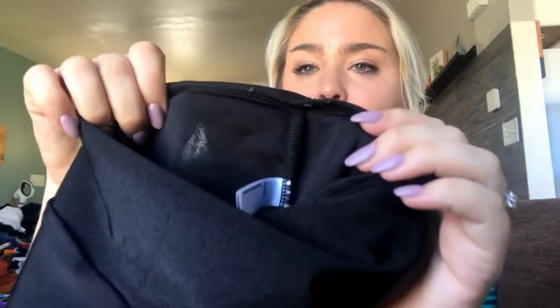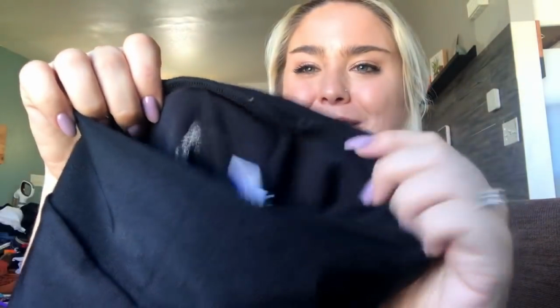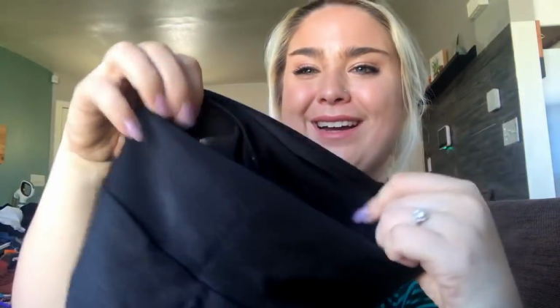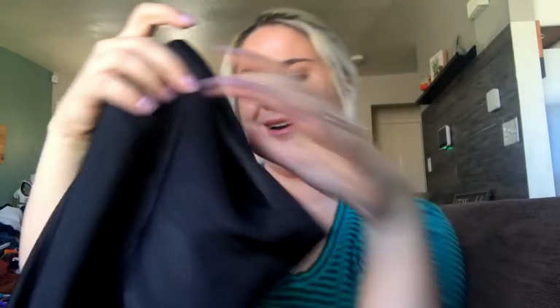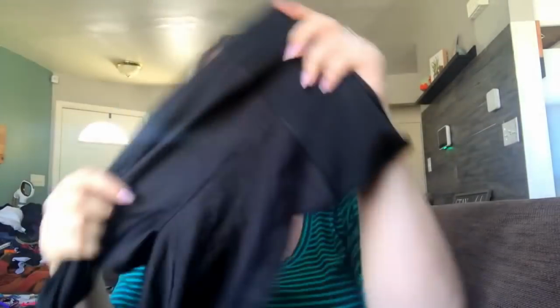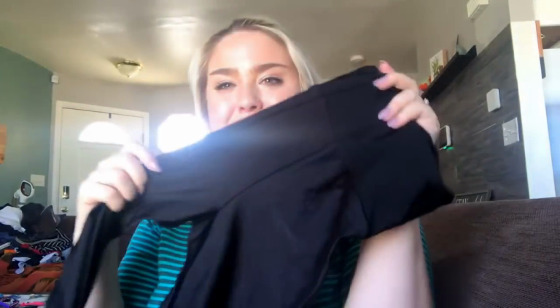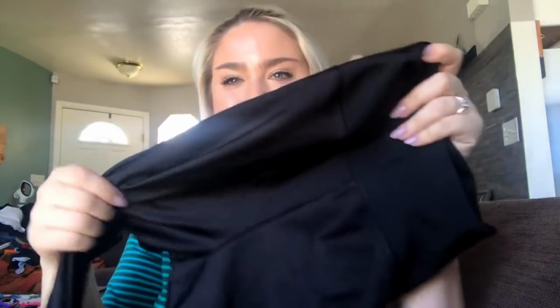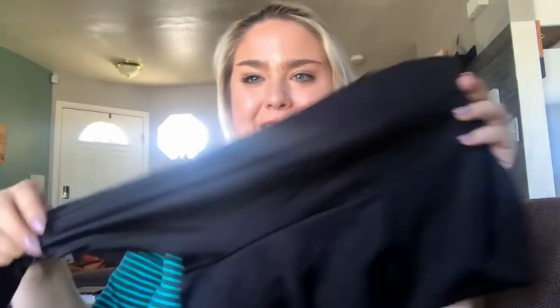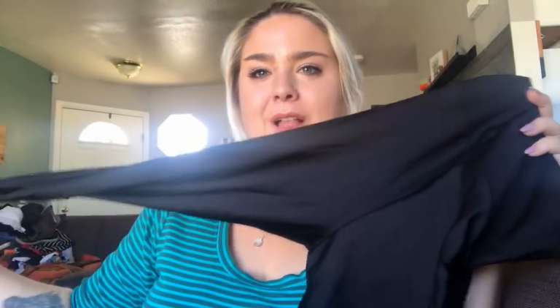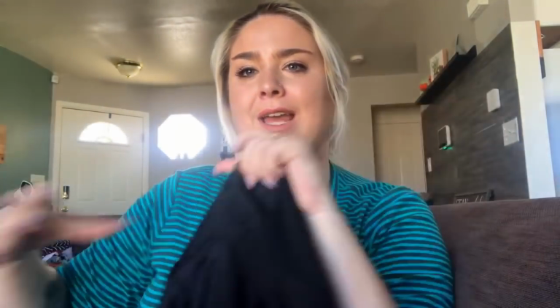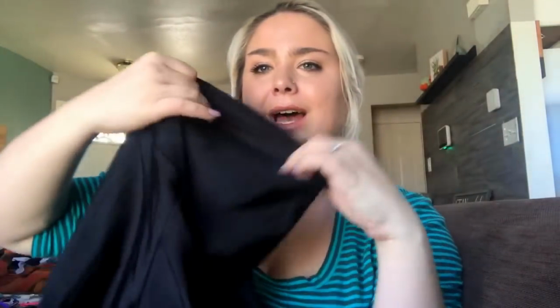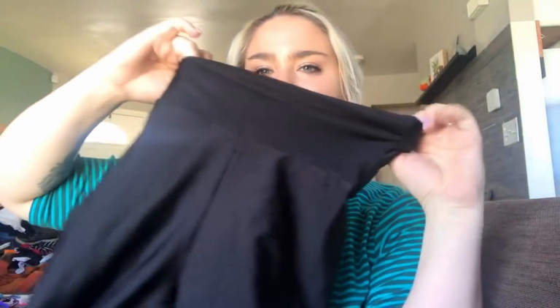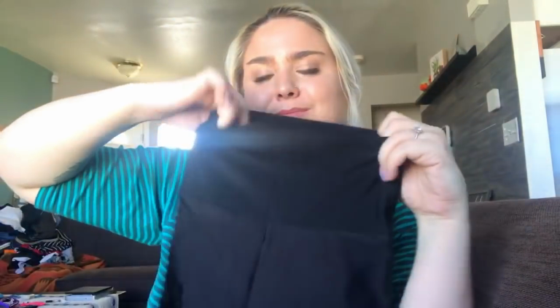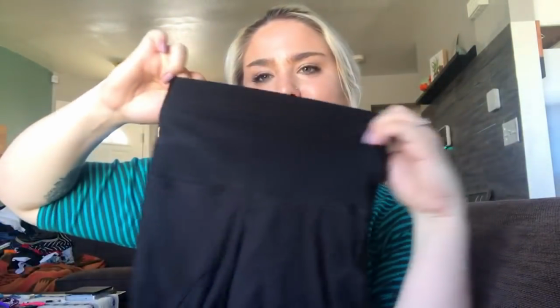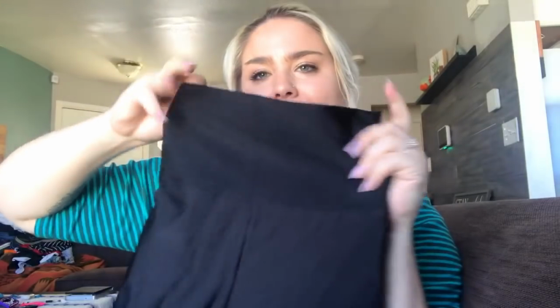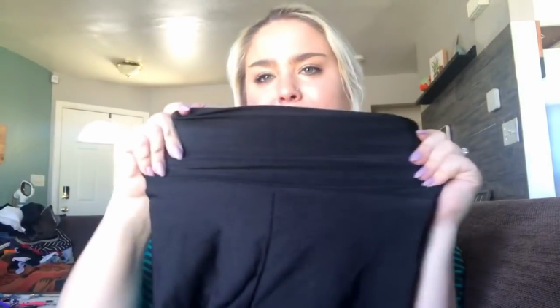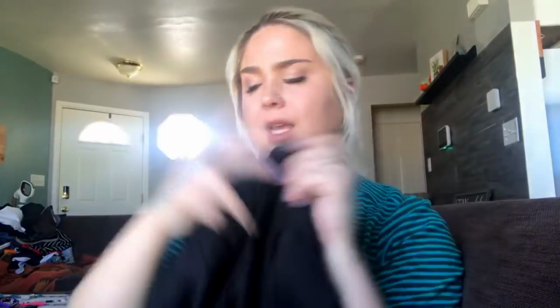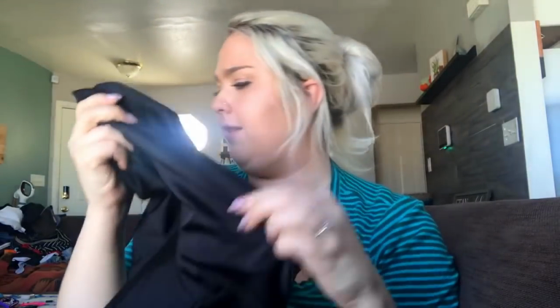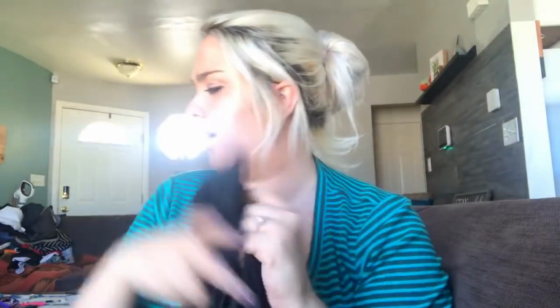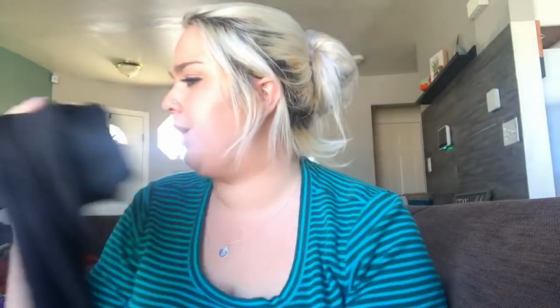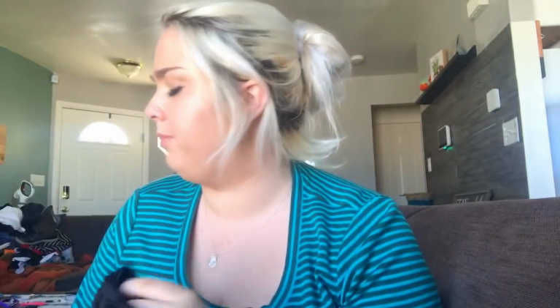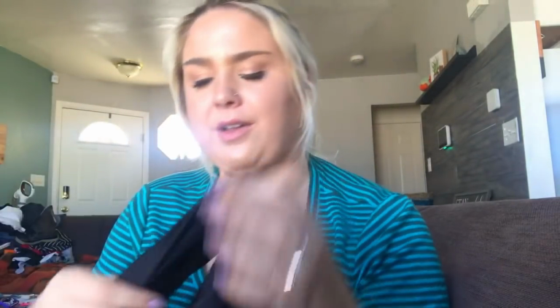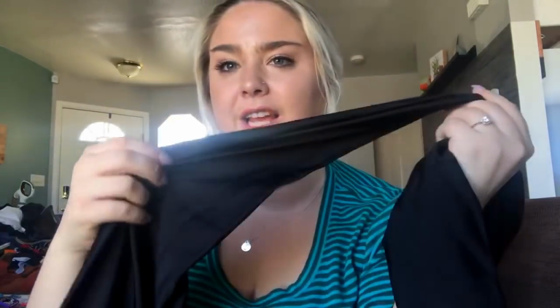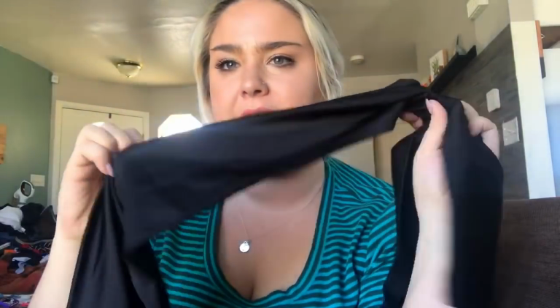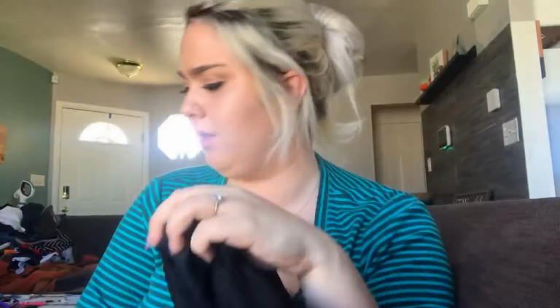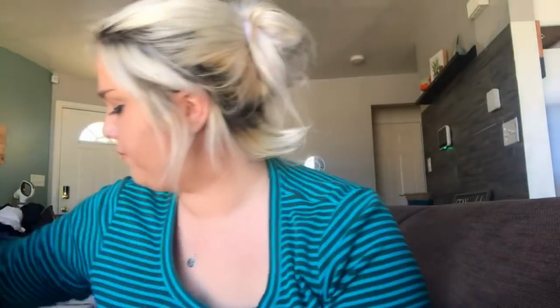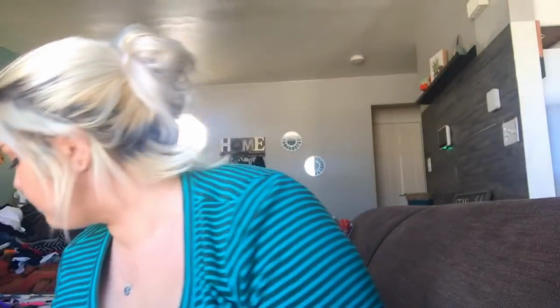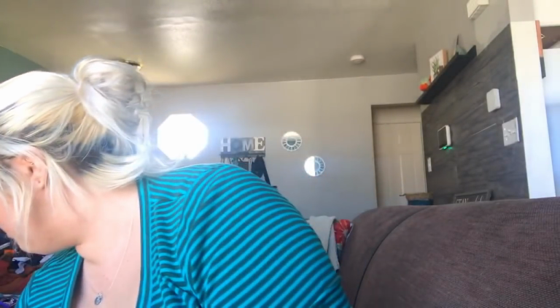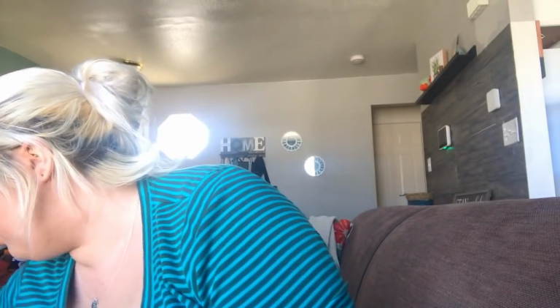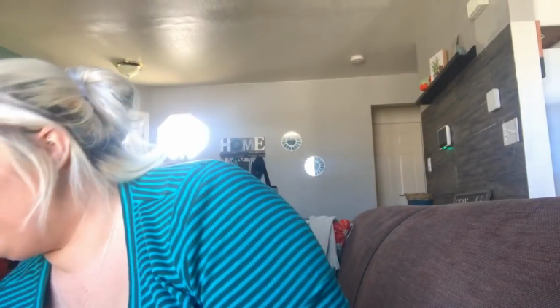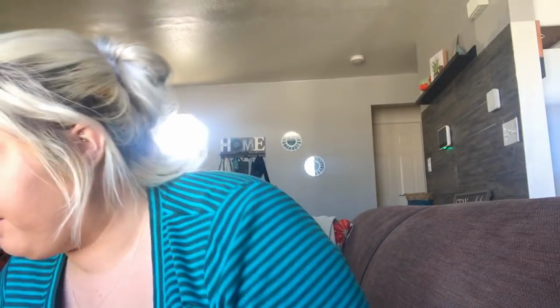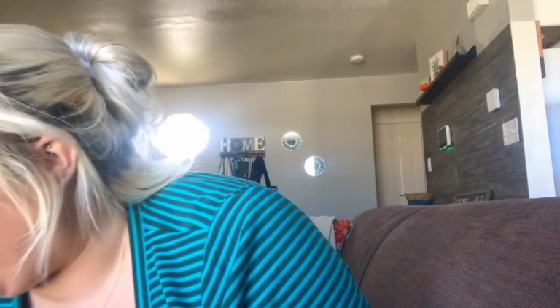This is an American Apparel pair of shiny black high-rise leggings — kind of a thick material with a liquid look finish.